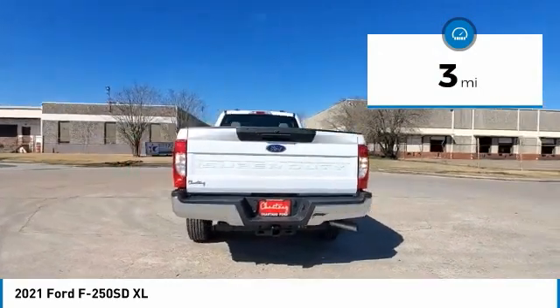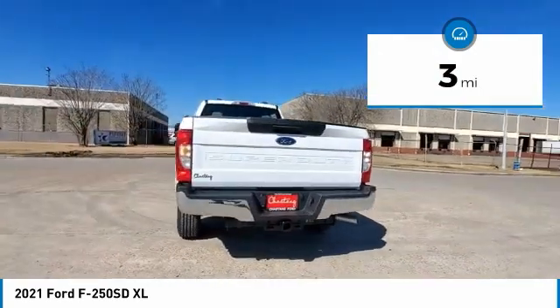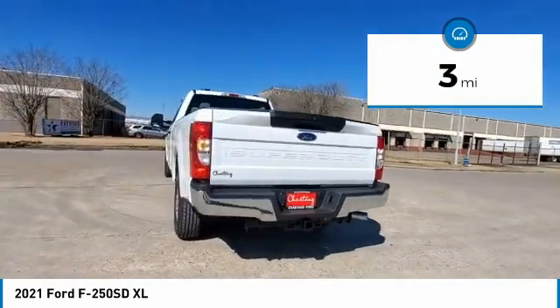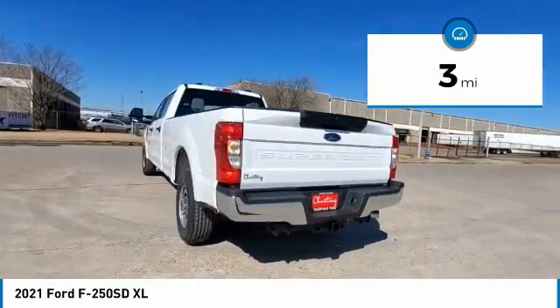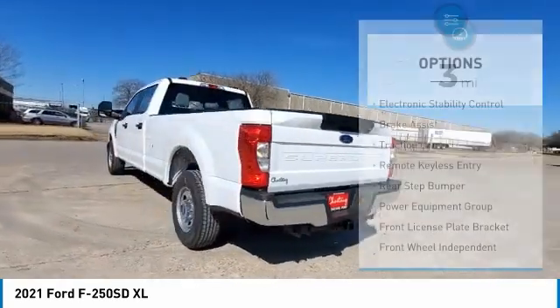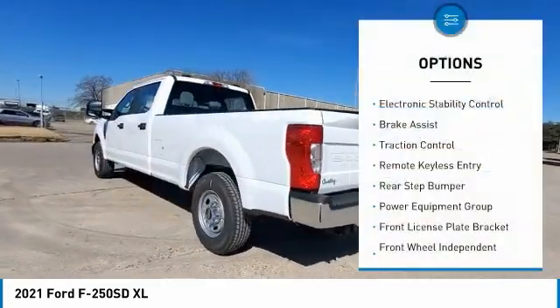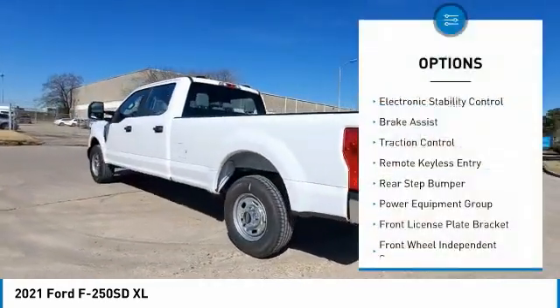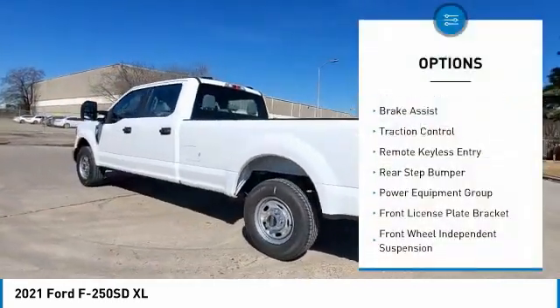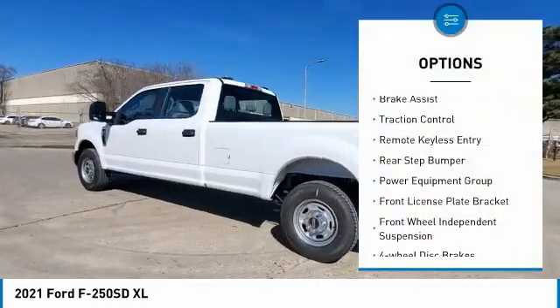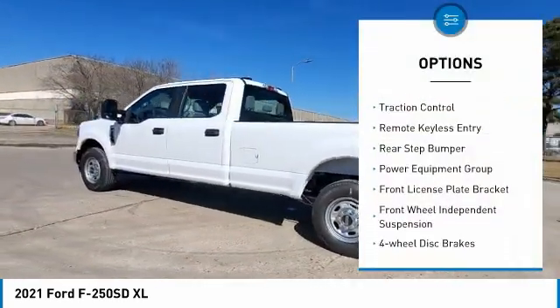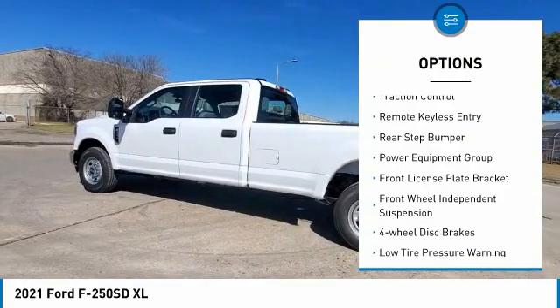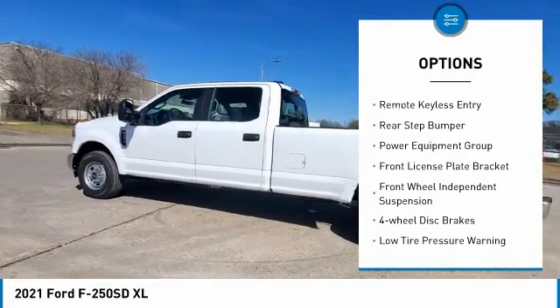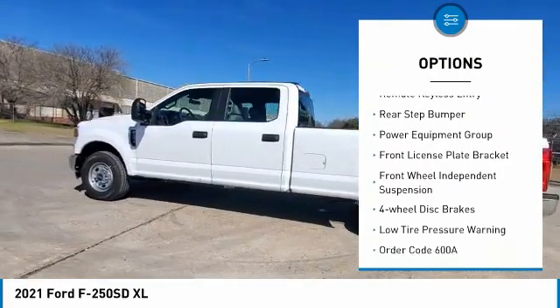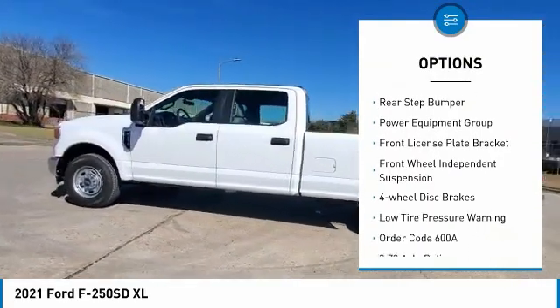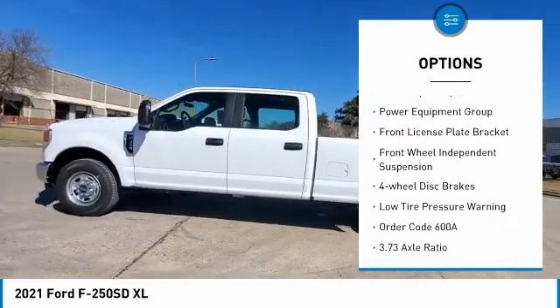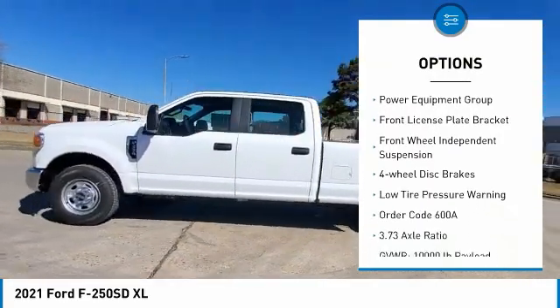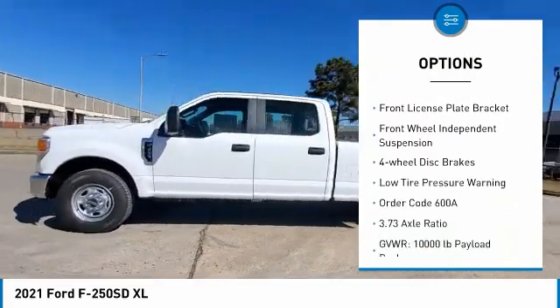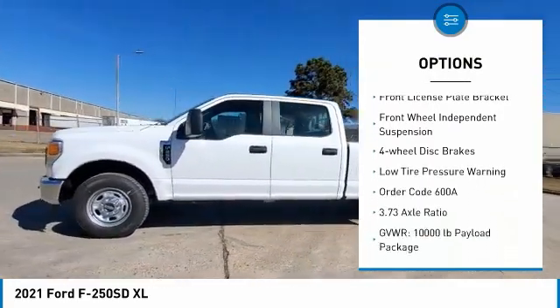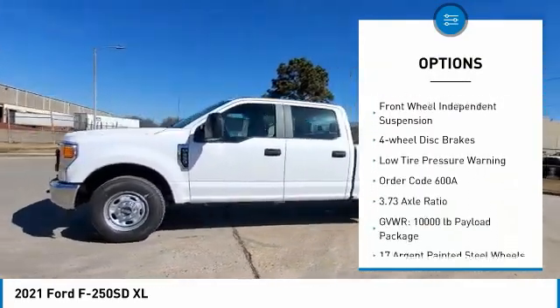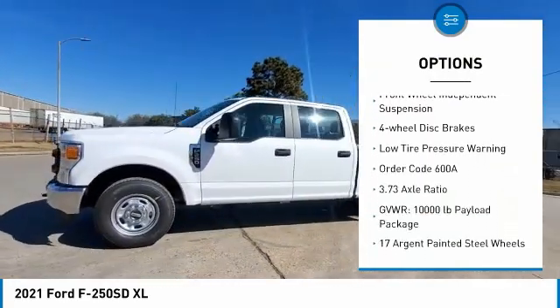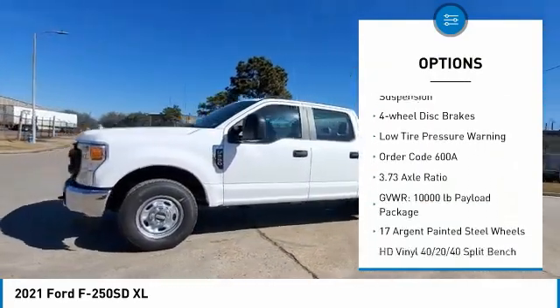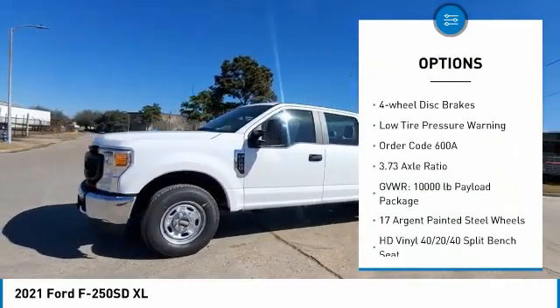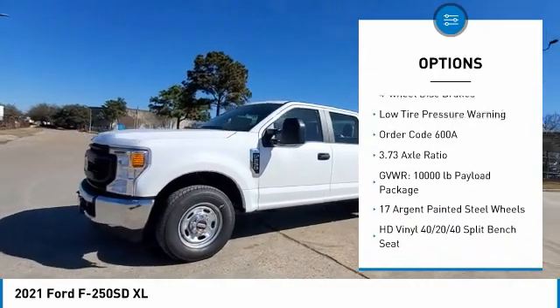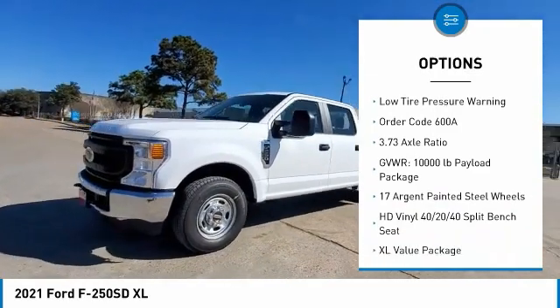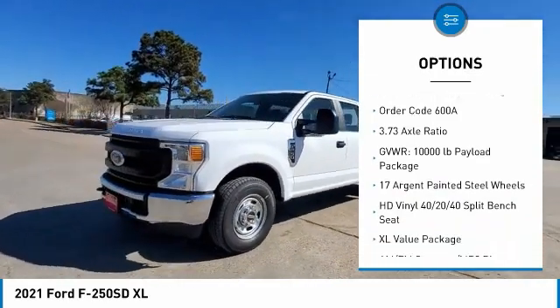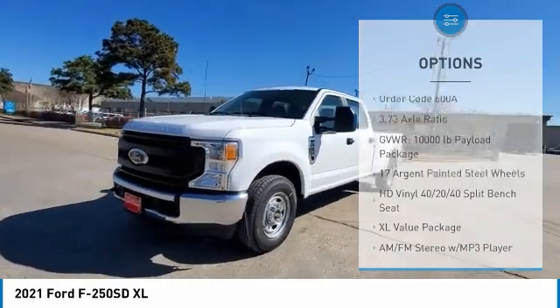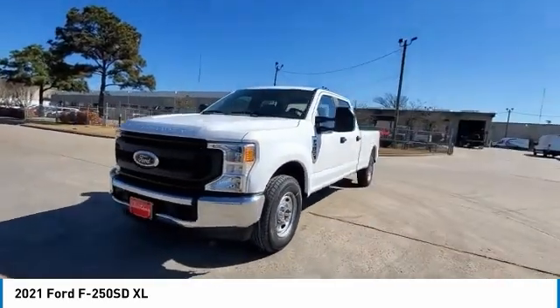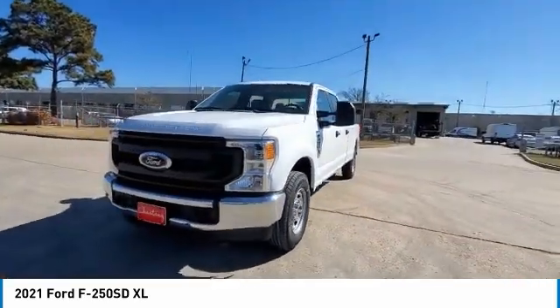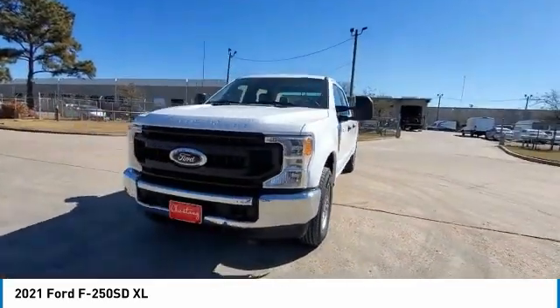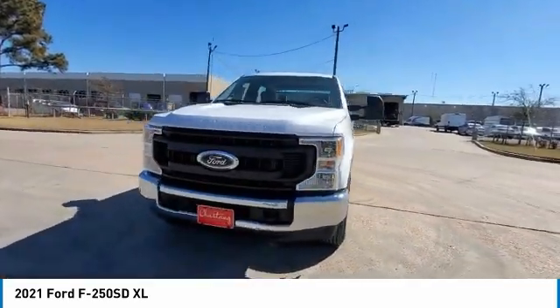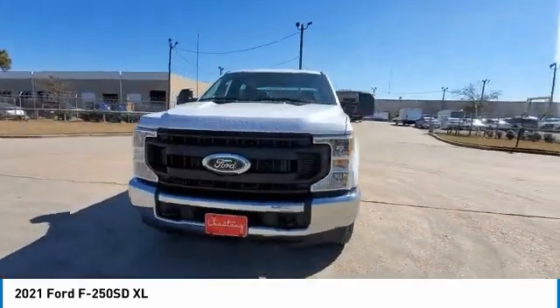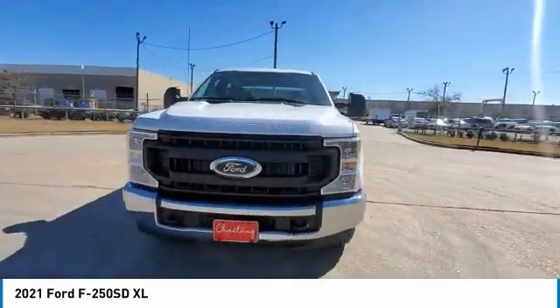Here are some of this vehicle's great options: electronic stability control, brake assist, traction control, remote keyless entry, rear step bumper, power equipment group, front license plate bracket, and front wheel independent suspension.